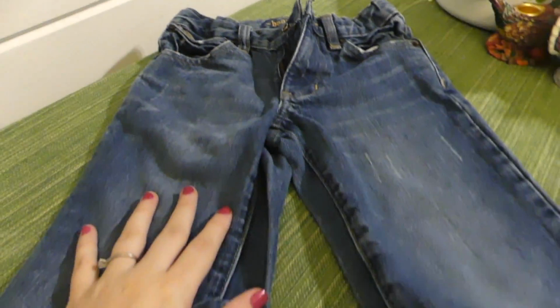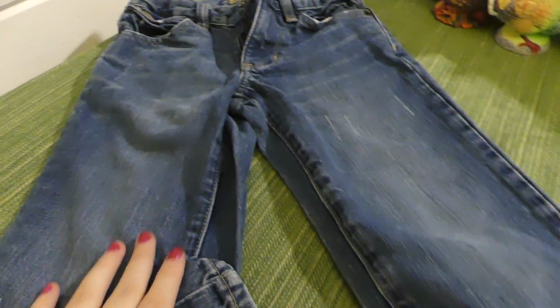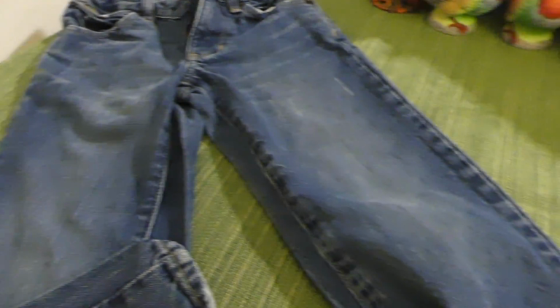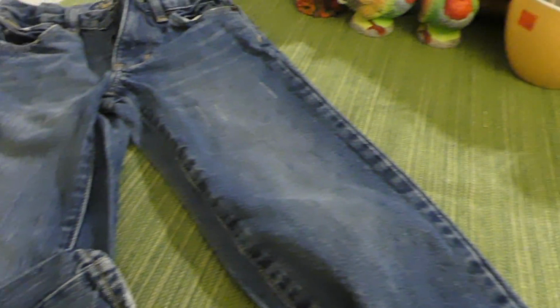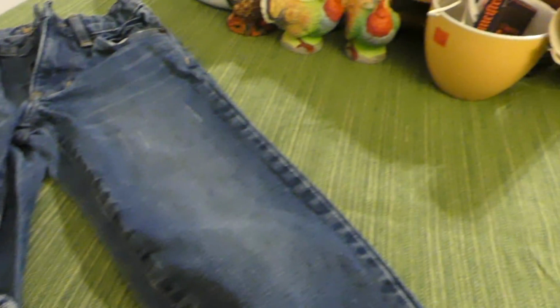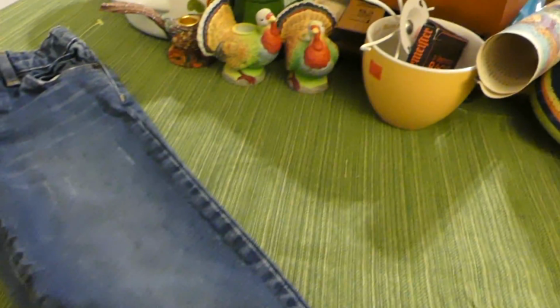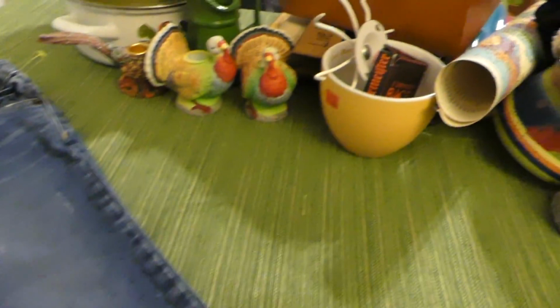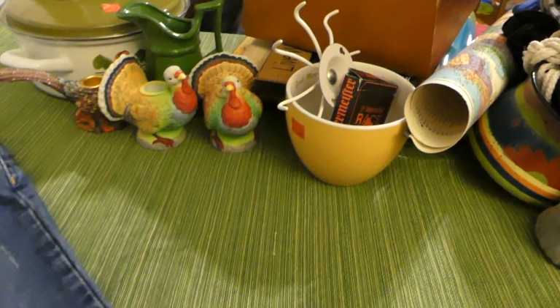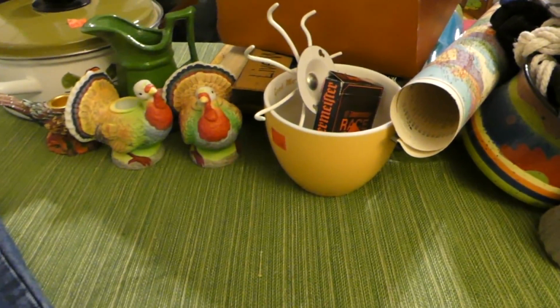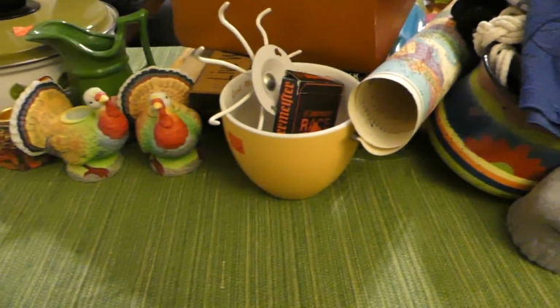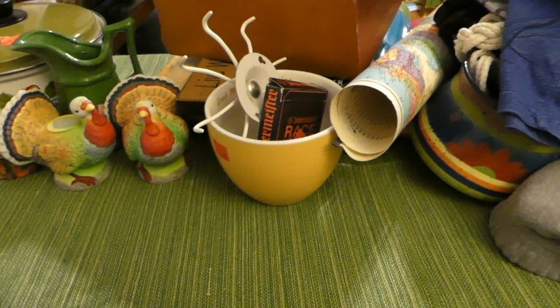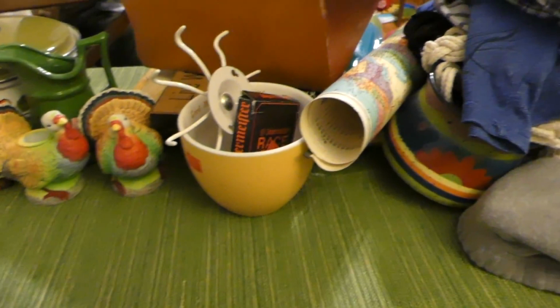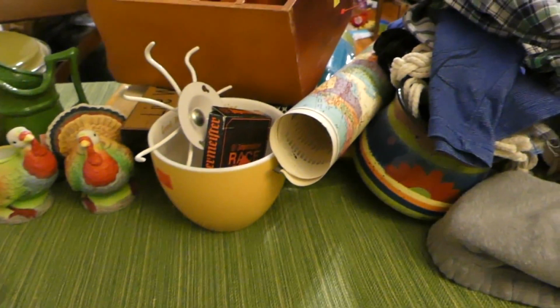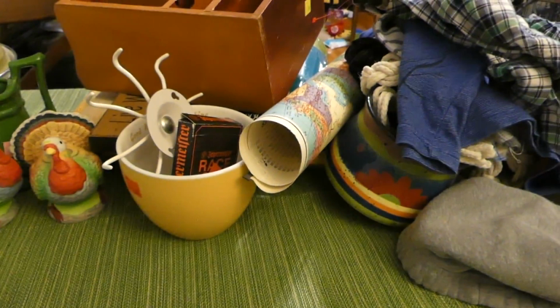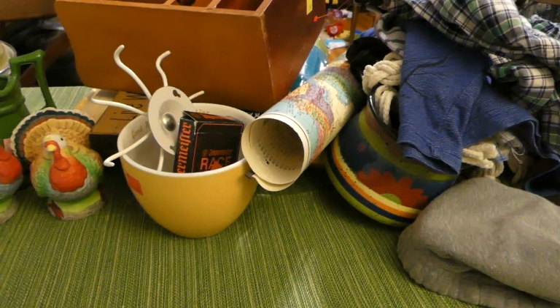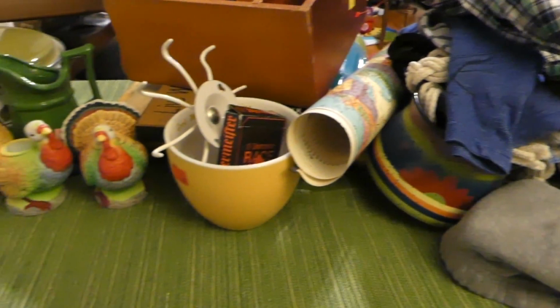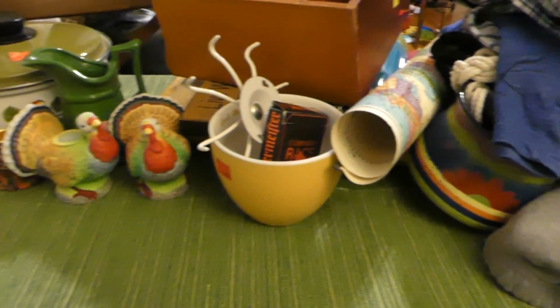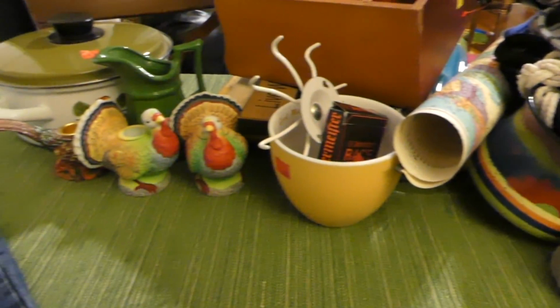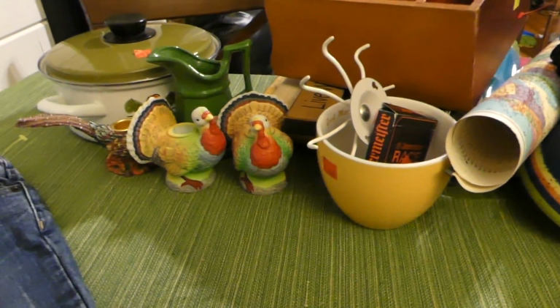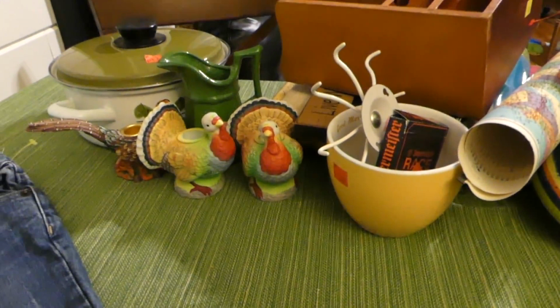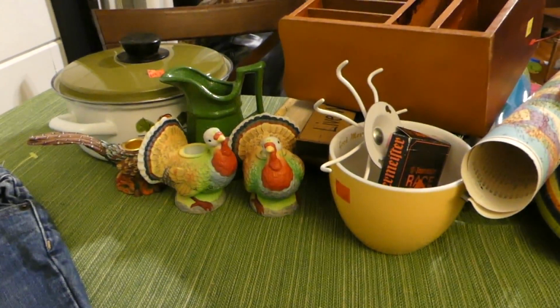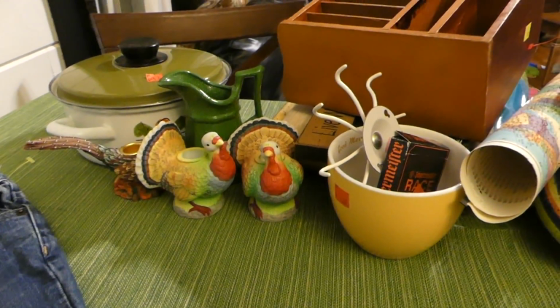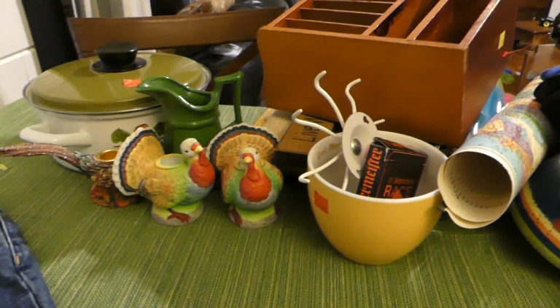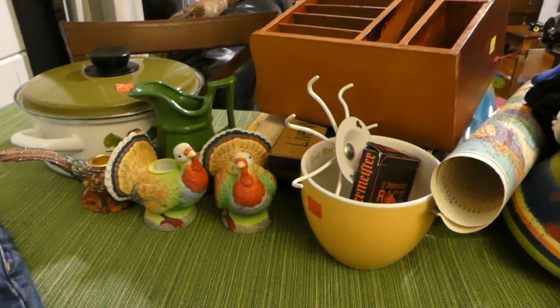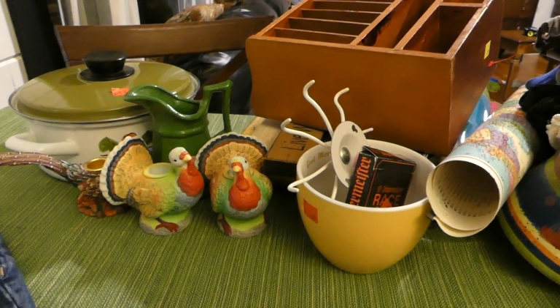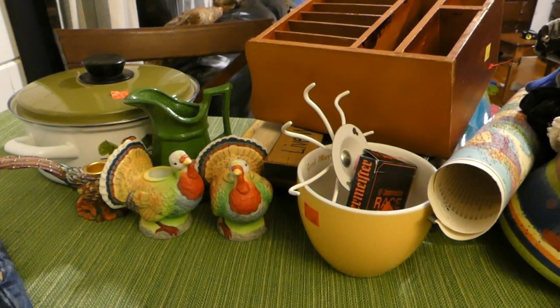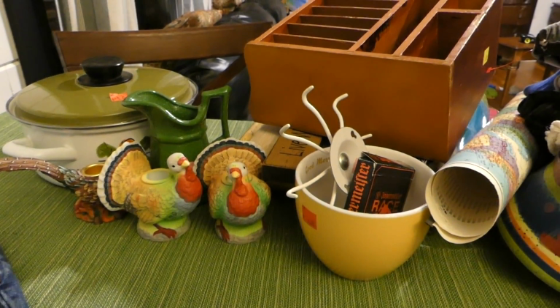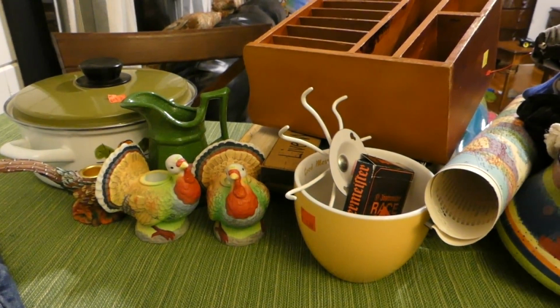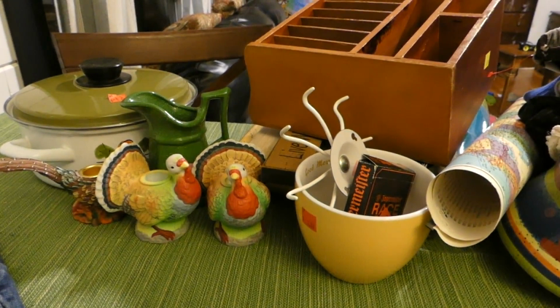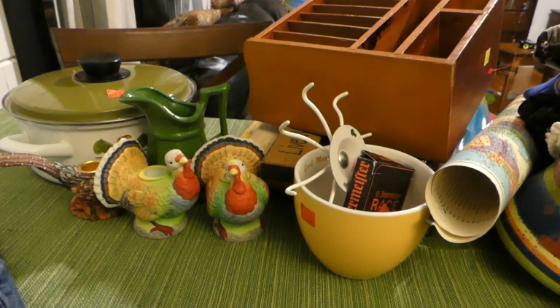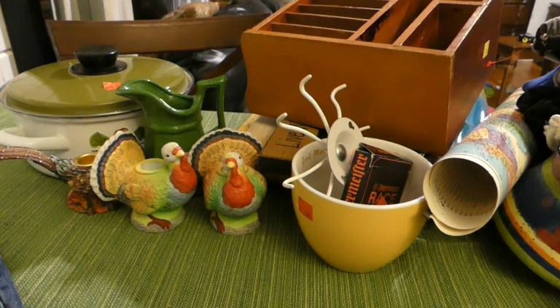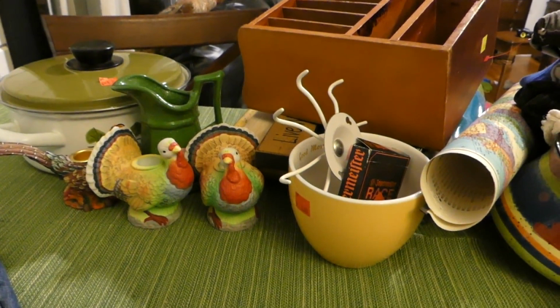That's my Goodwill haul! I hope you enjoyed it. If you want to see more videos like this from me, definitely subscribe and we will catch you next time.